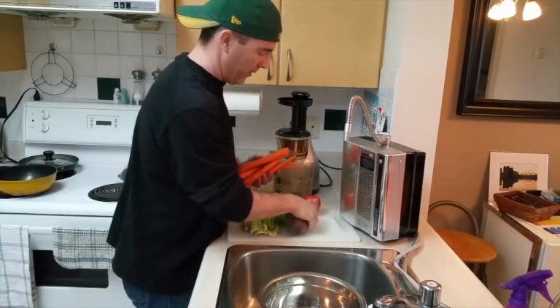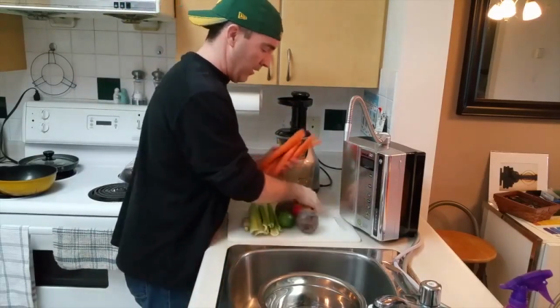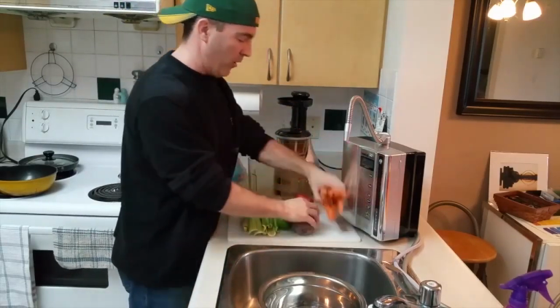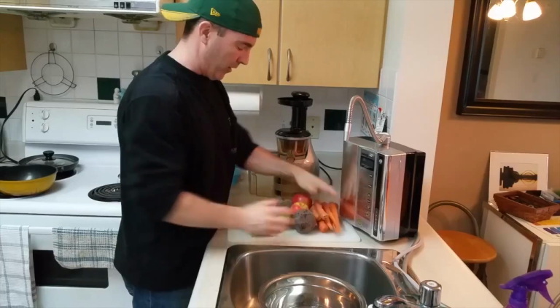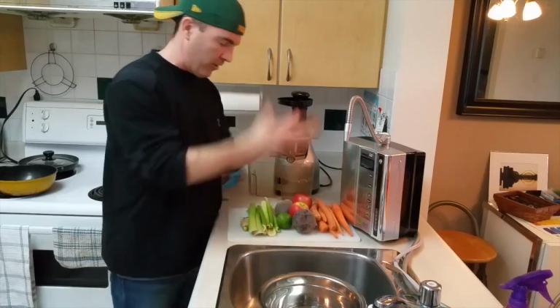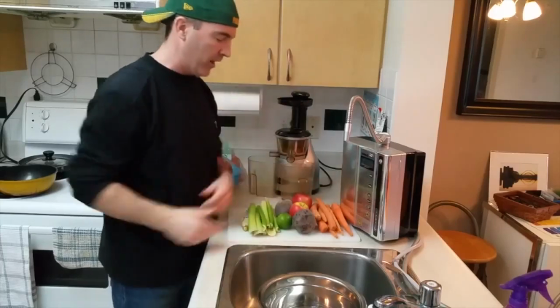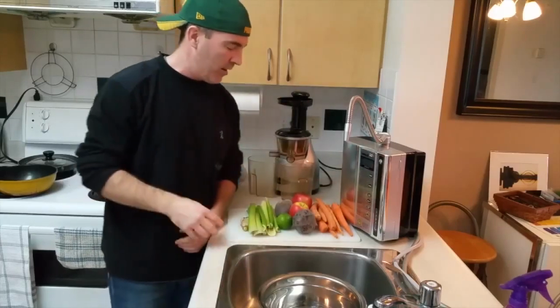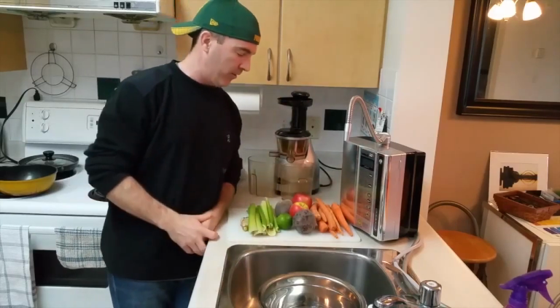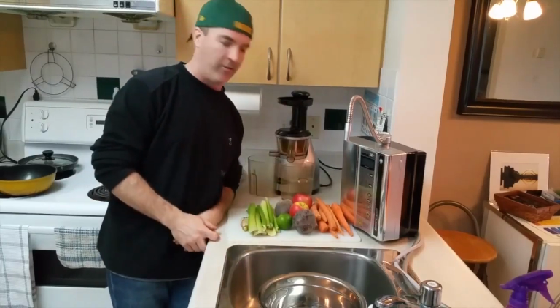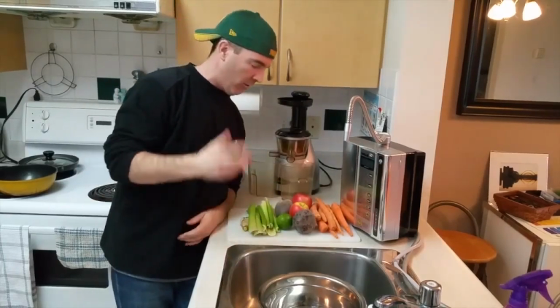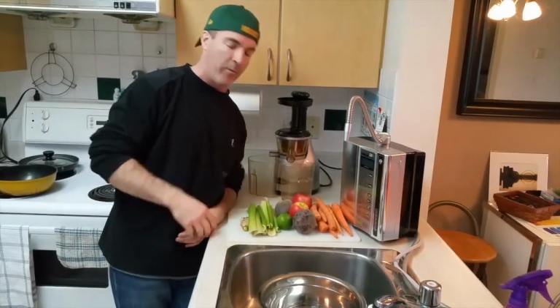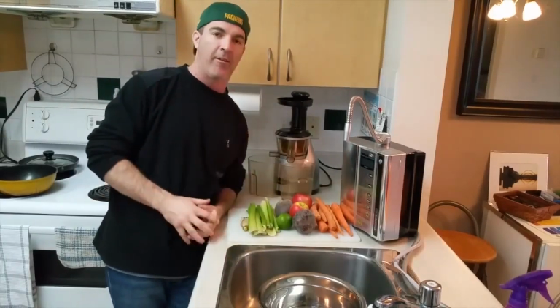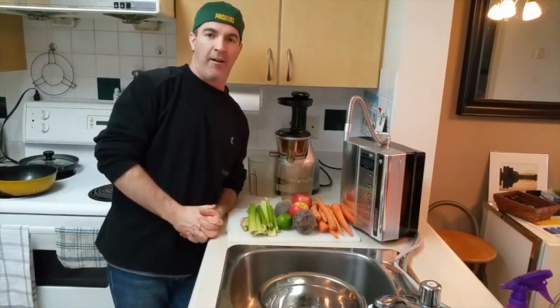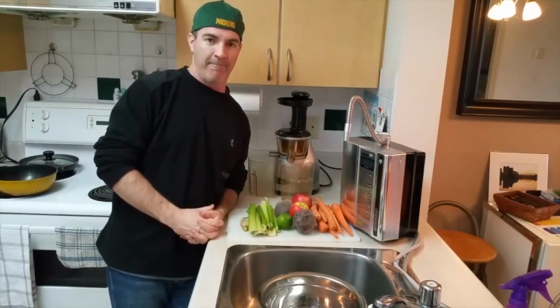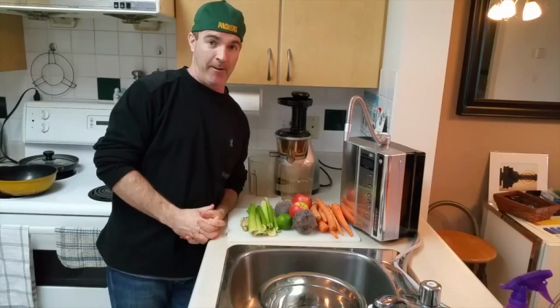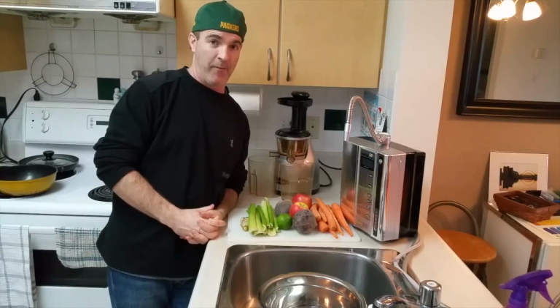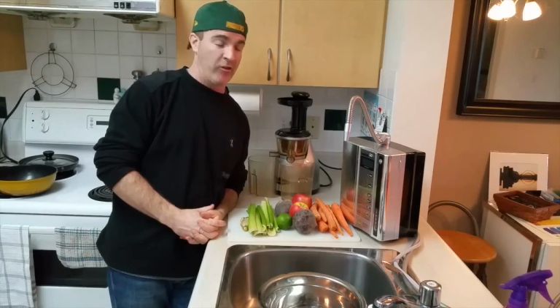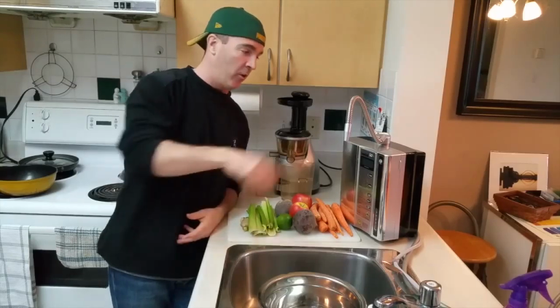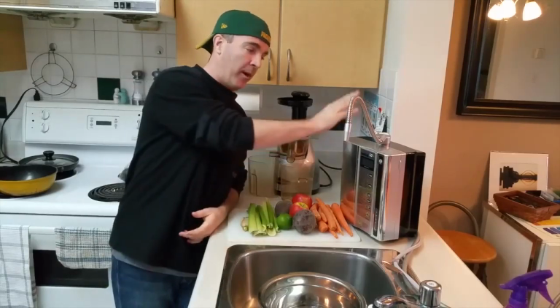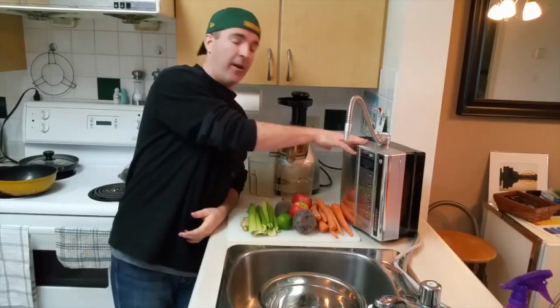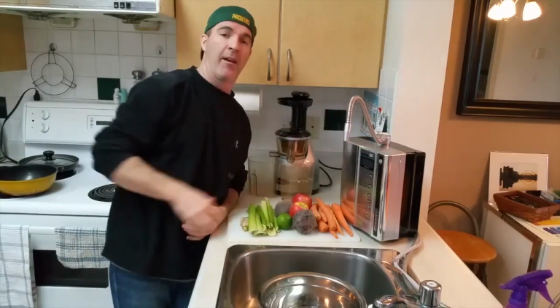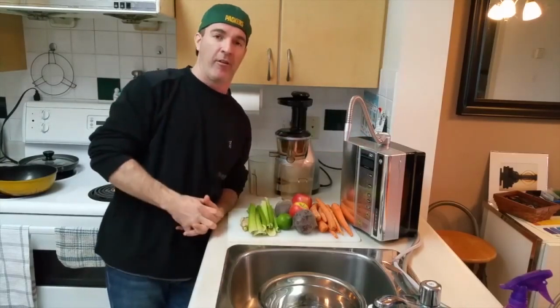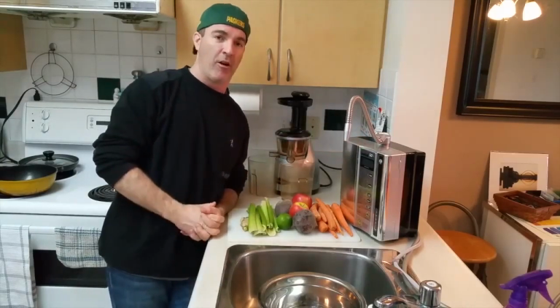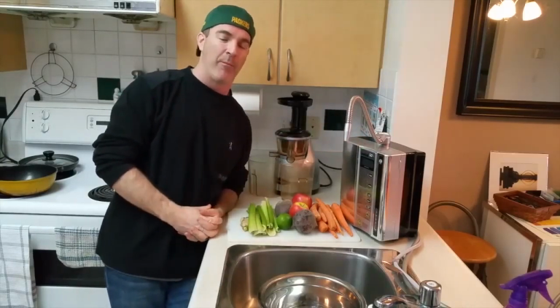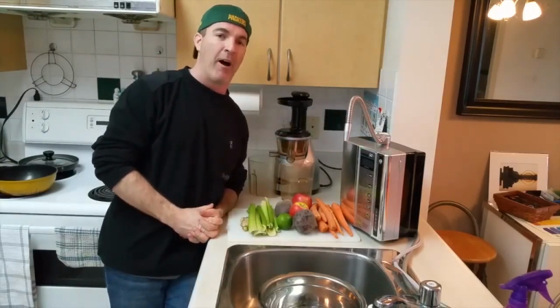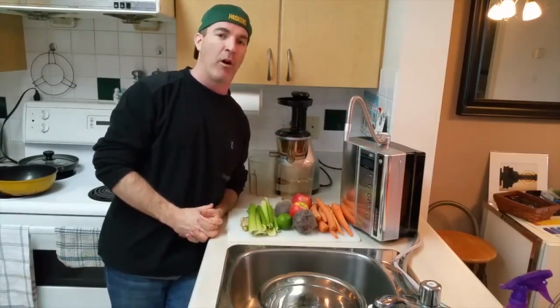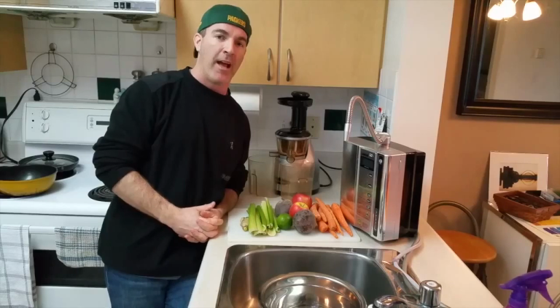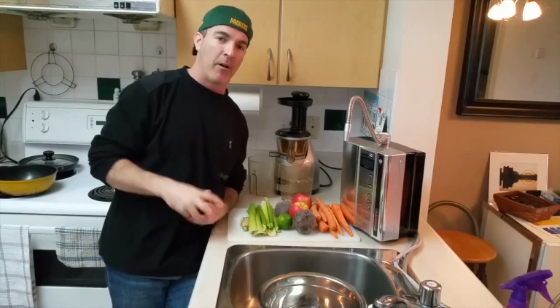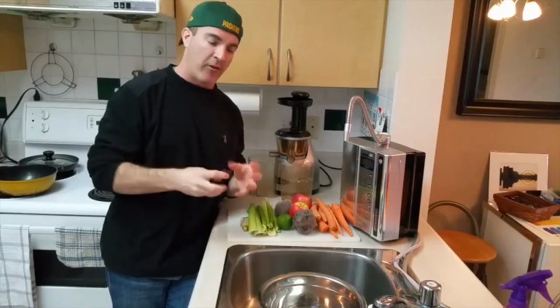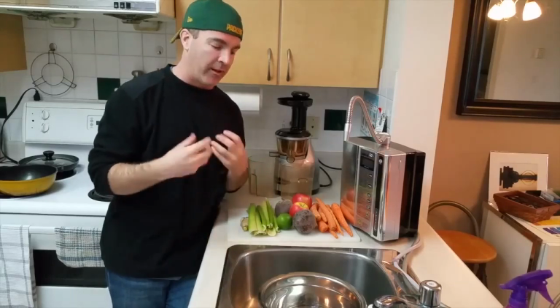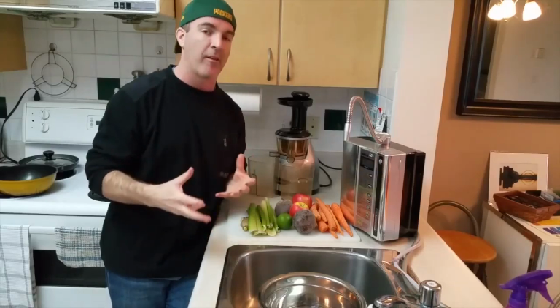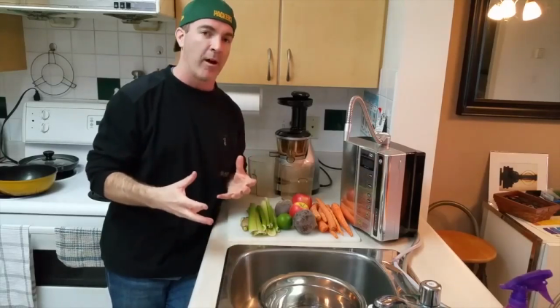As we all know, this stuff is just covered in pesticides, dirt, grime, herbicides — all that. If you've been watching, you'll know that this bad boy here, the Kangen machine, has got a strong 11.5 water that emulsifies oil and cleanses things really well.